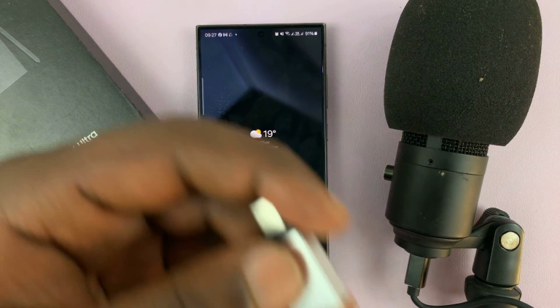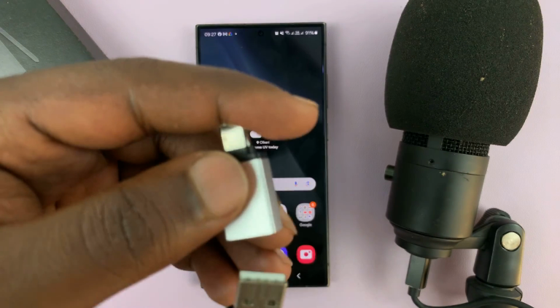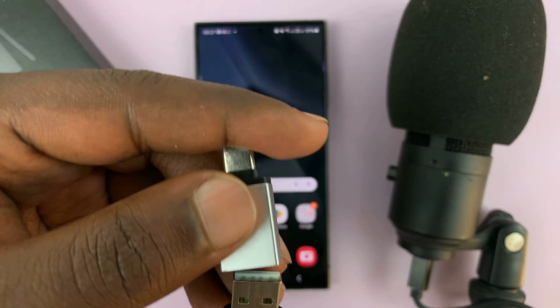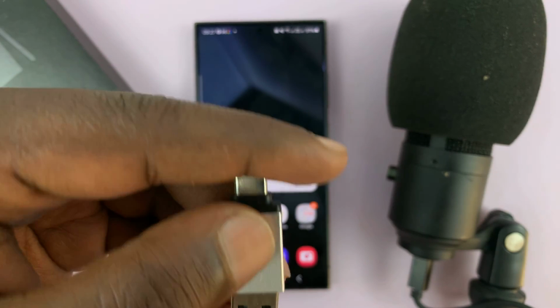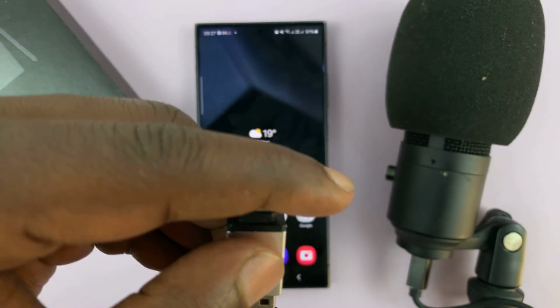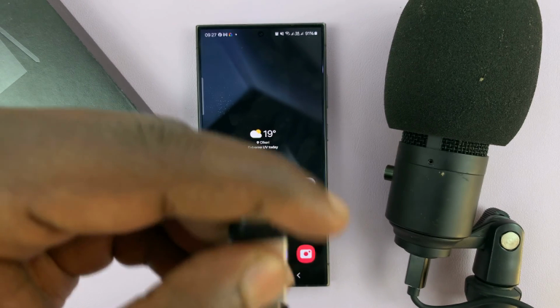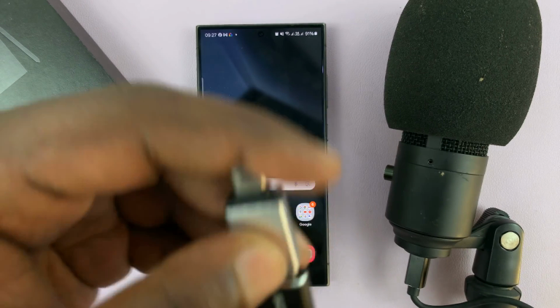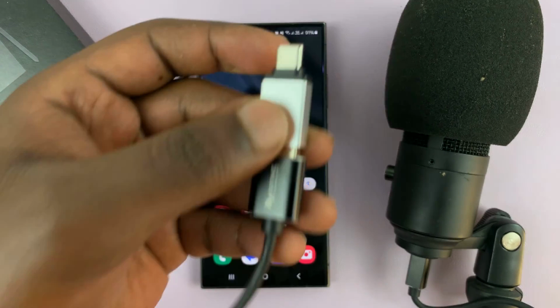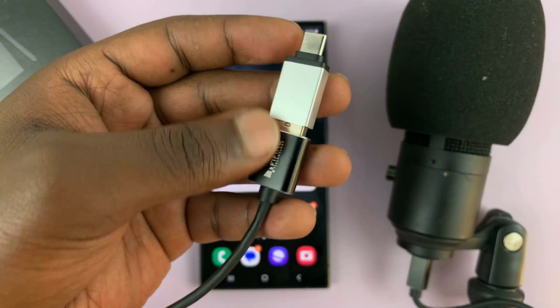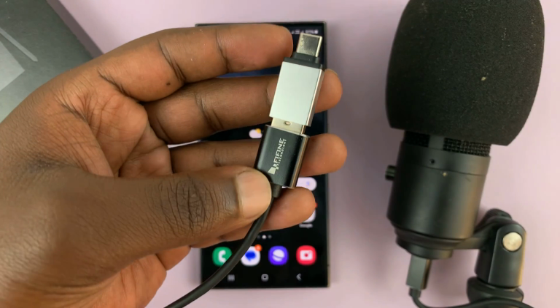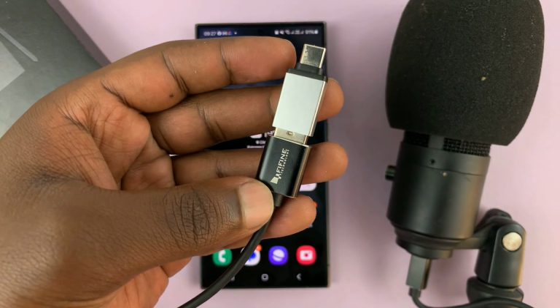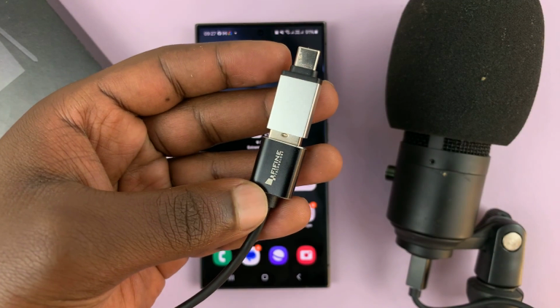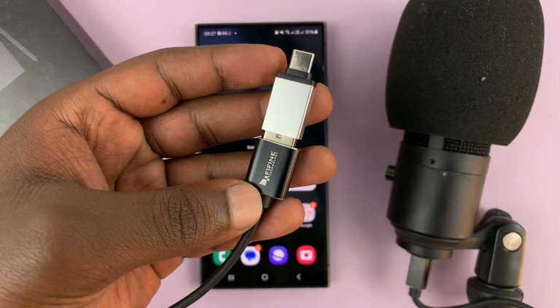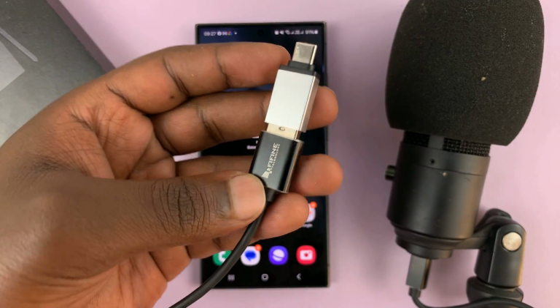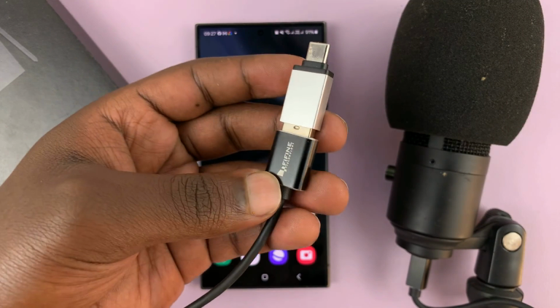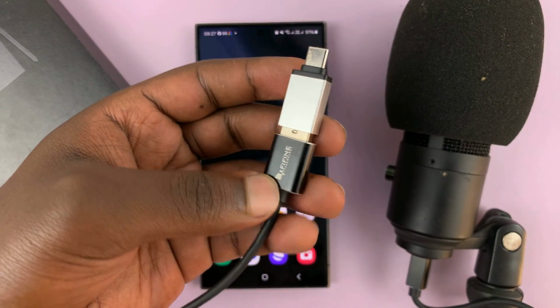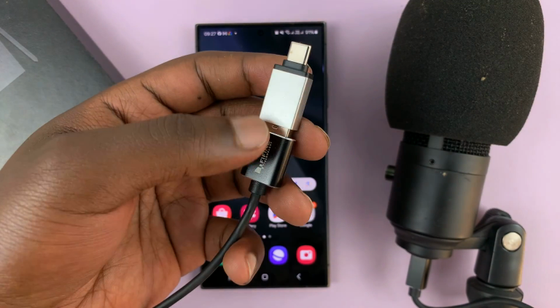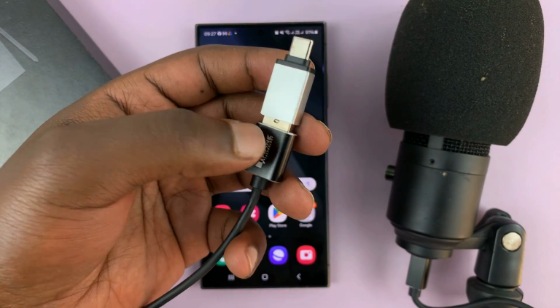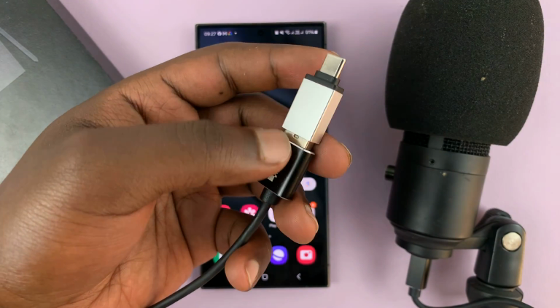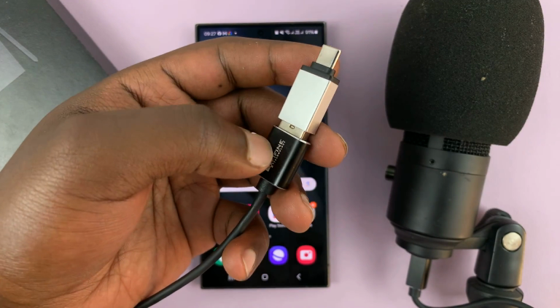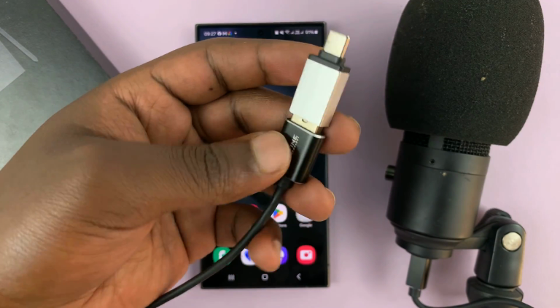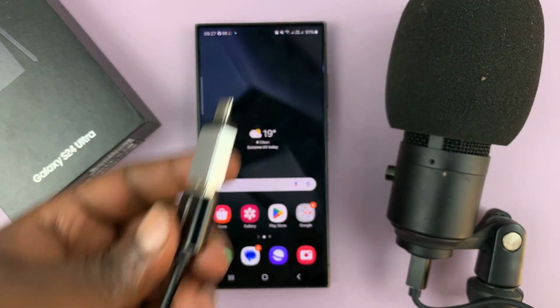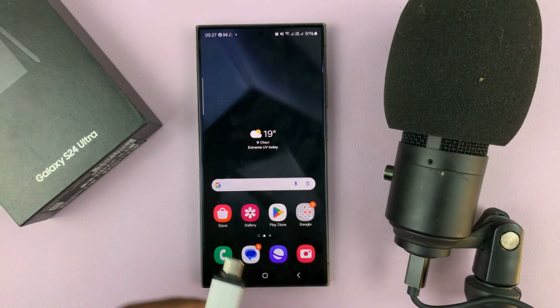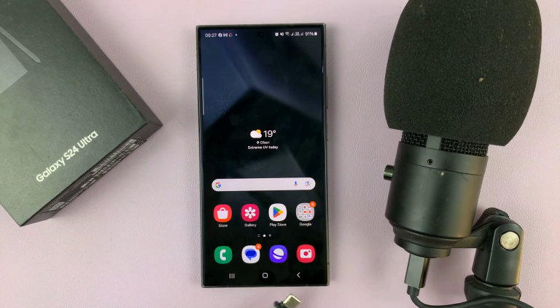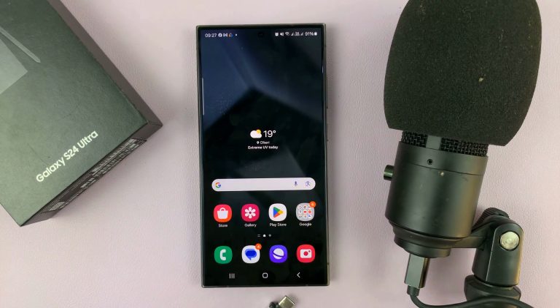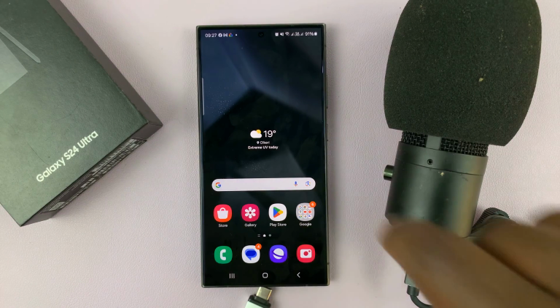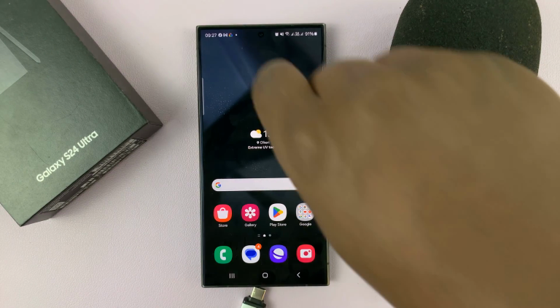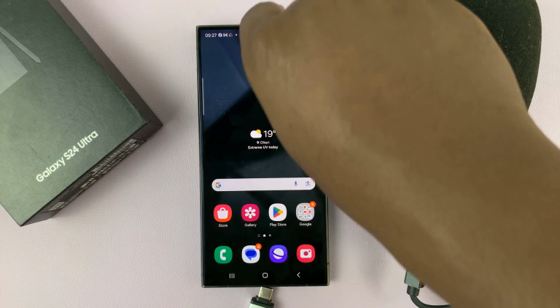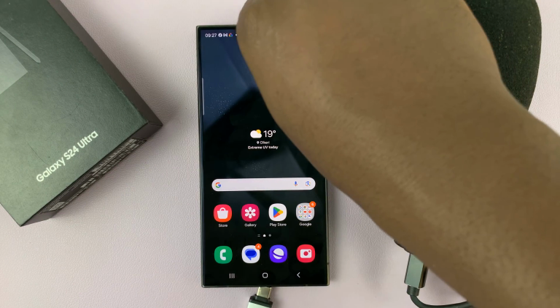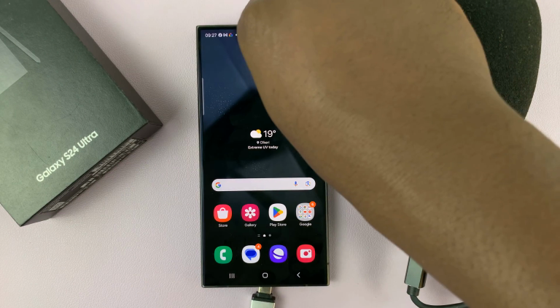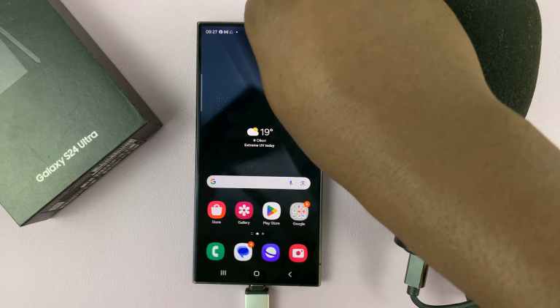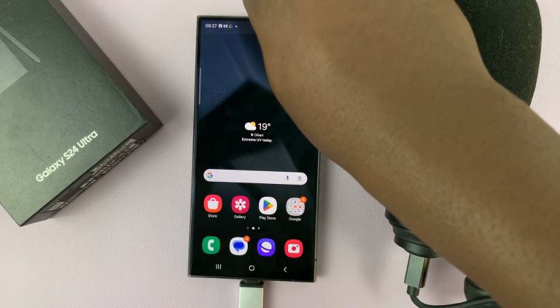First, connect the microphone cable to the adapter, and then connect the adapter into the phone.